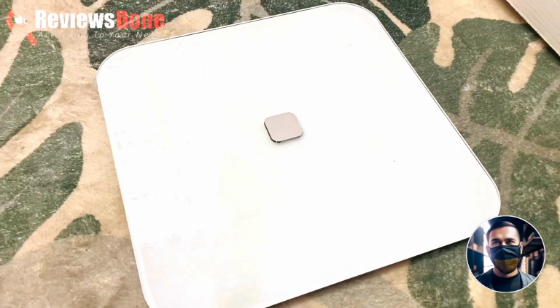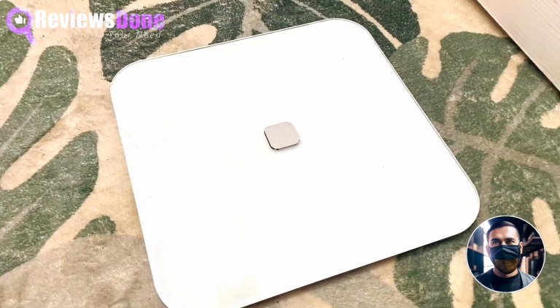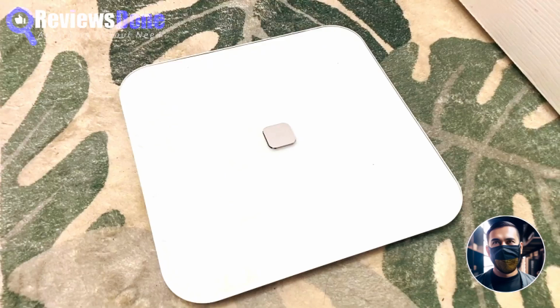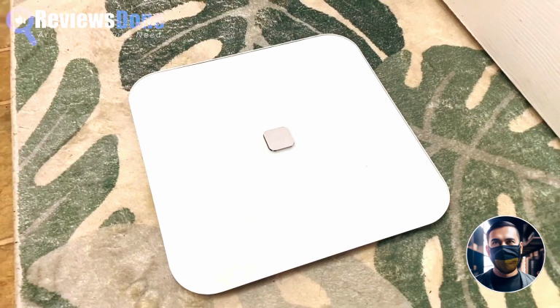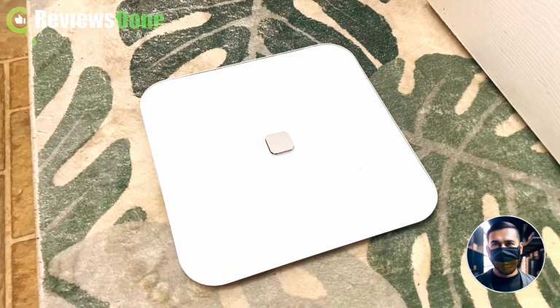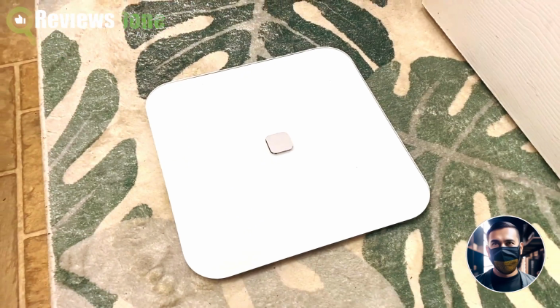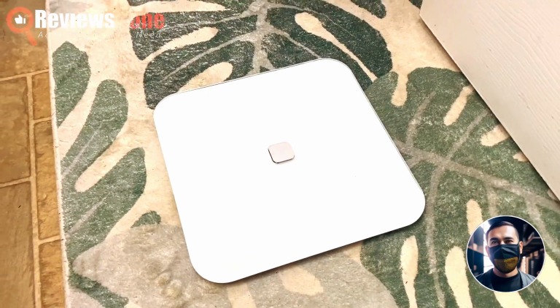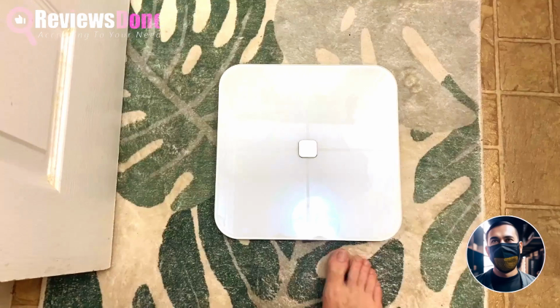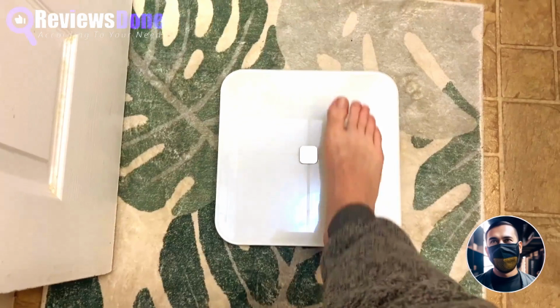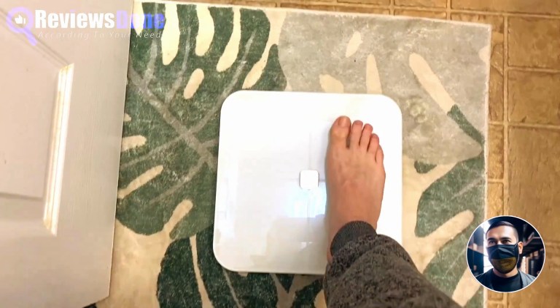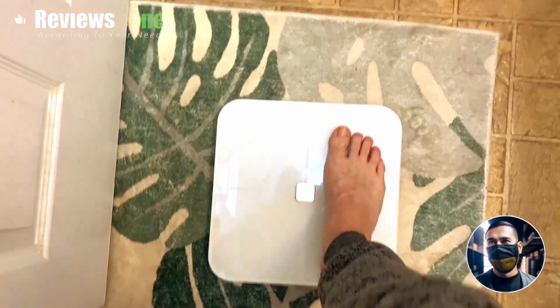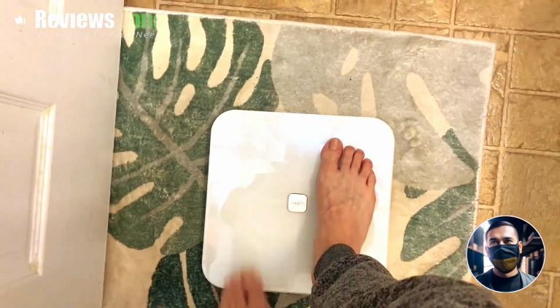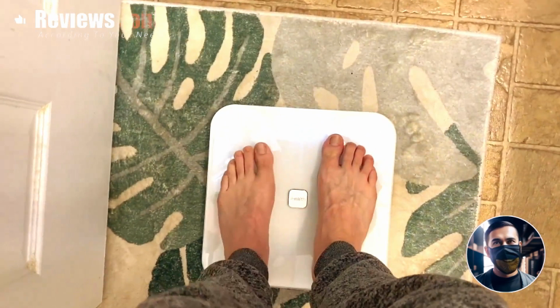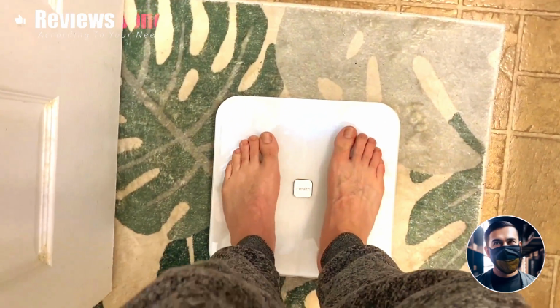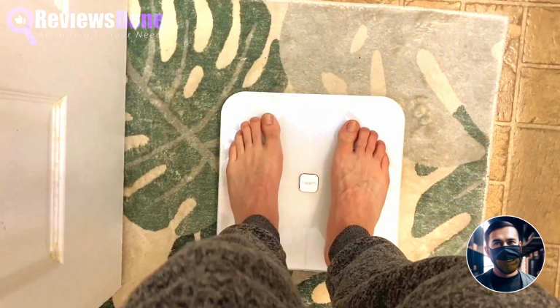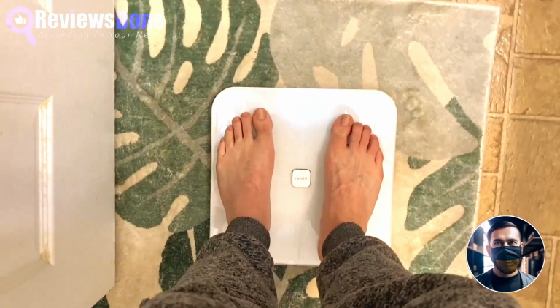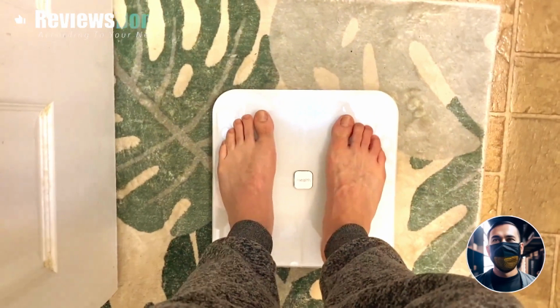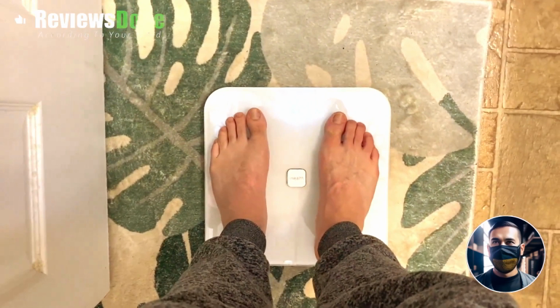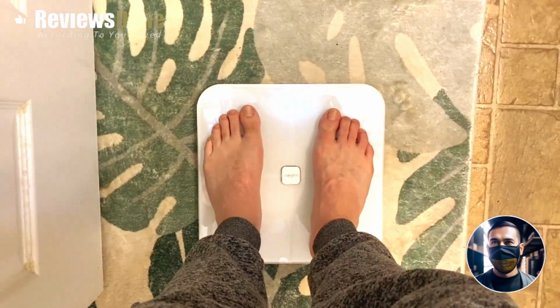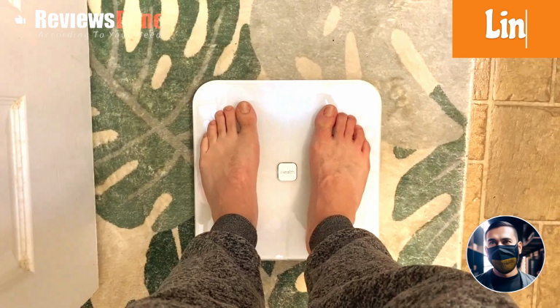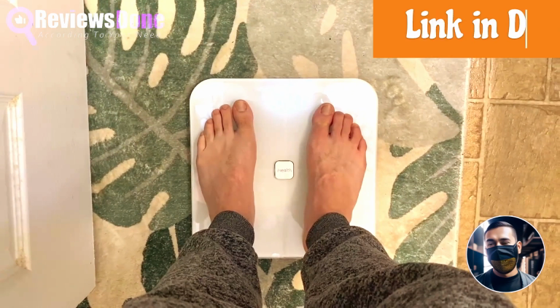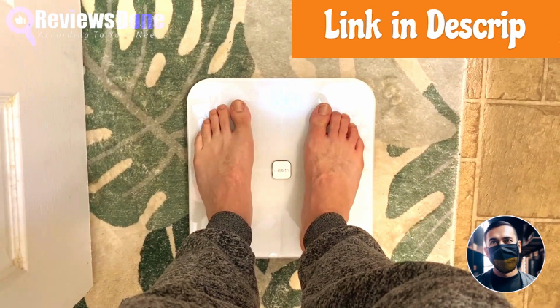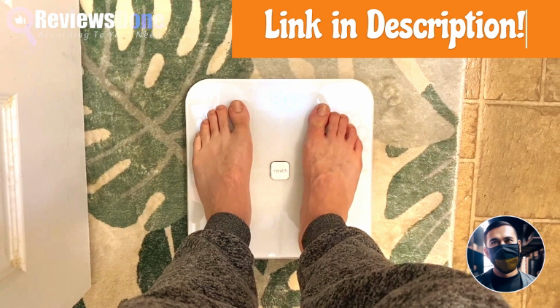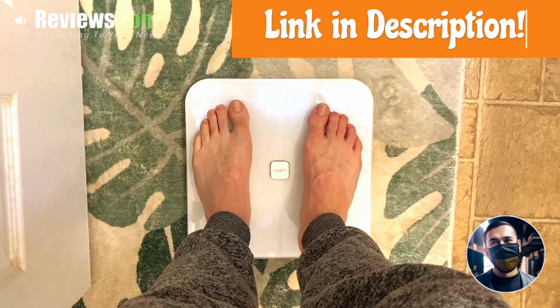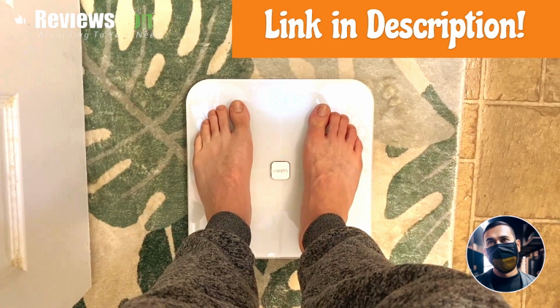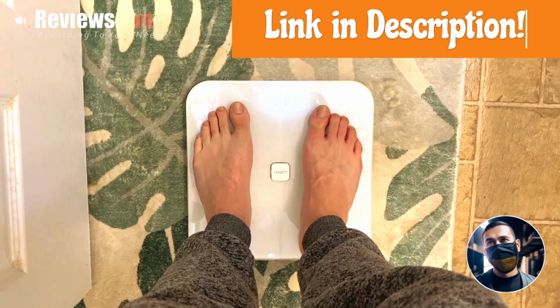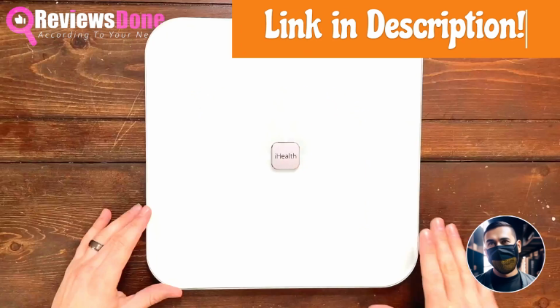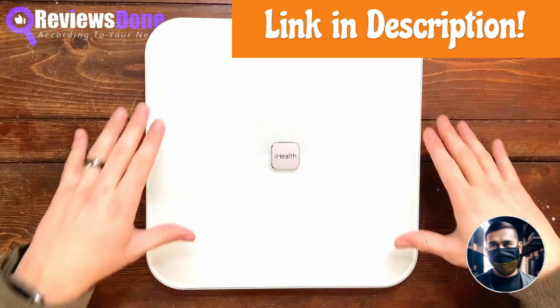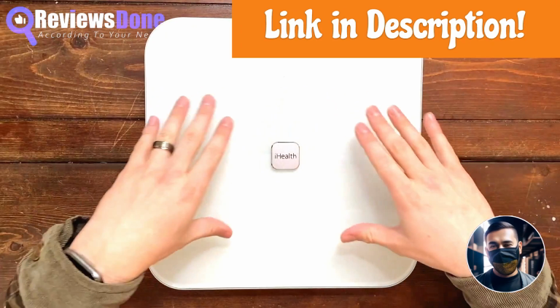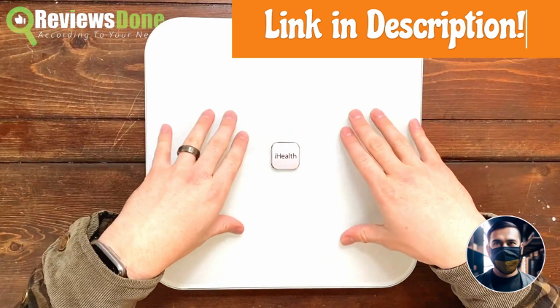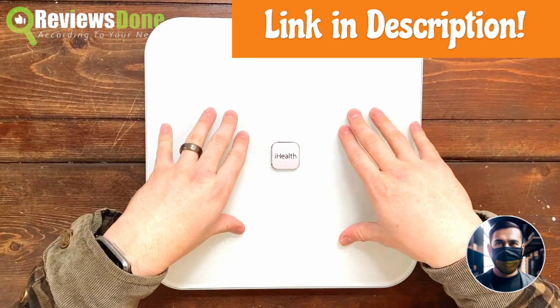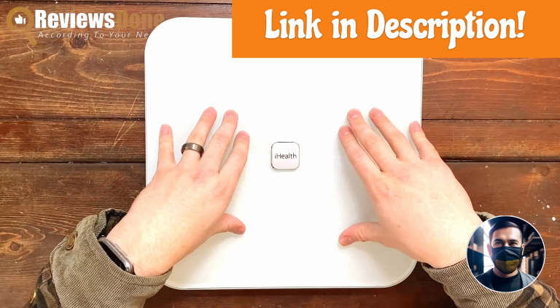Welcome to my review of the iHealth Nexus Scale. I want to make it clear that iHealth provided me with this scale to test in this video, but that won't influence anything I have to say.